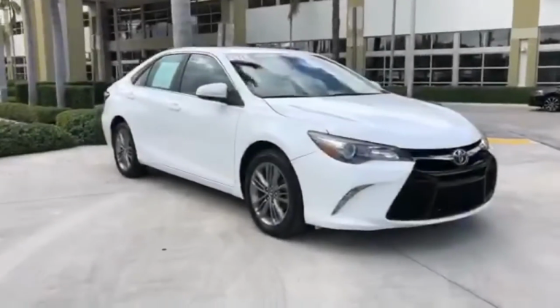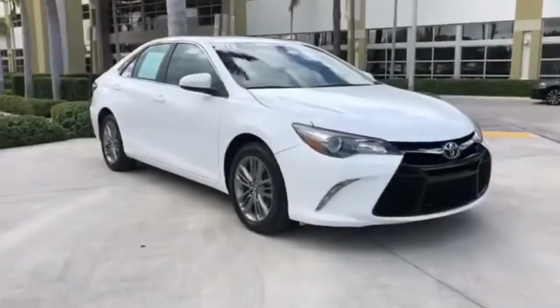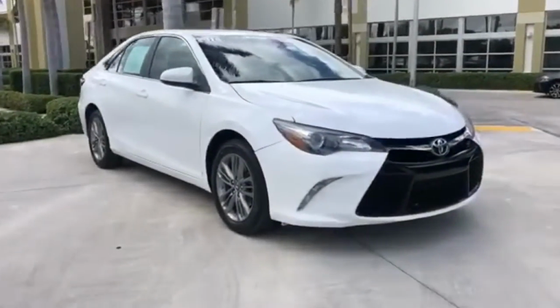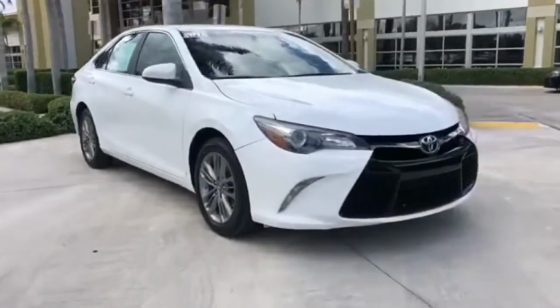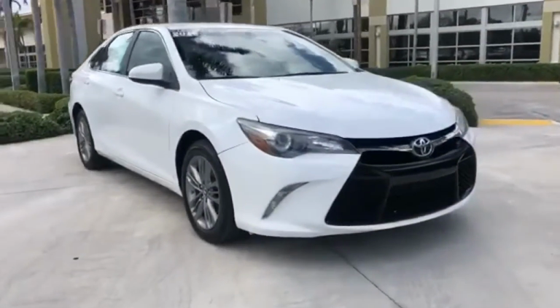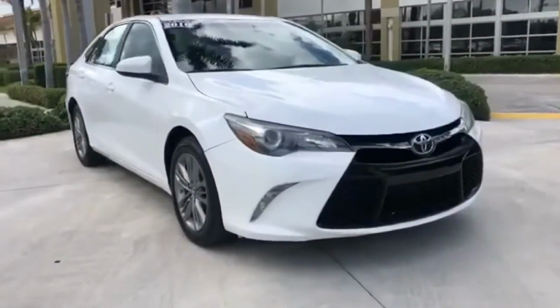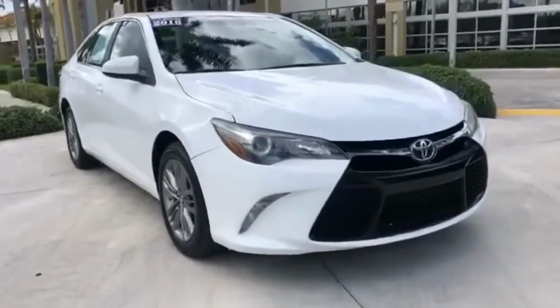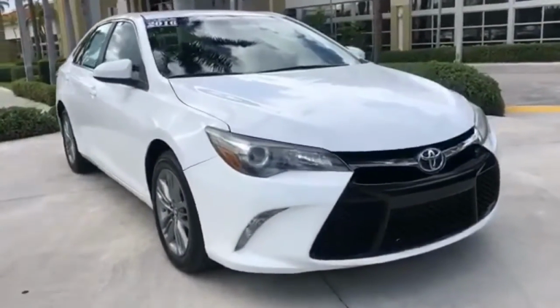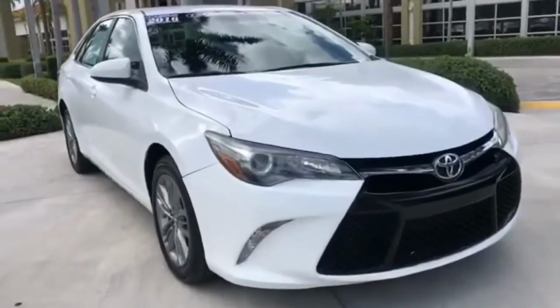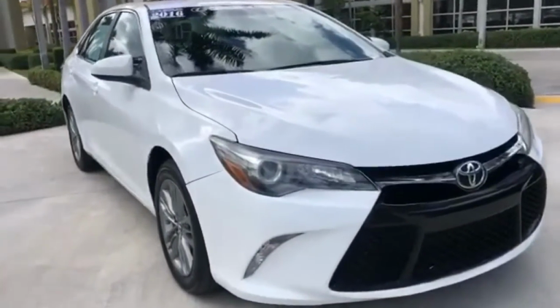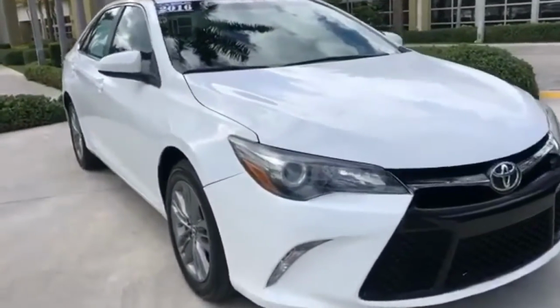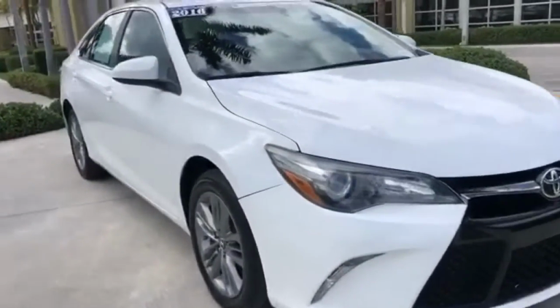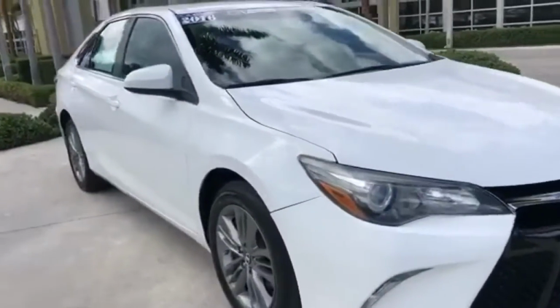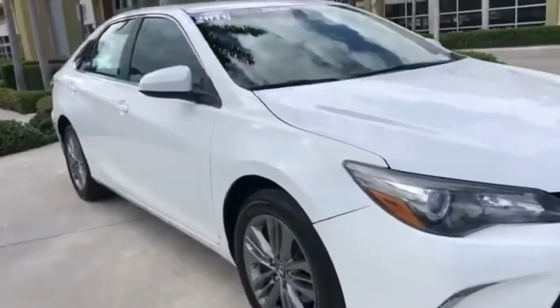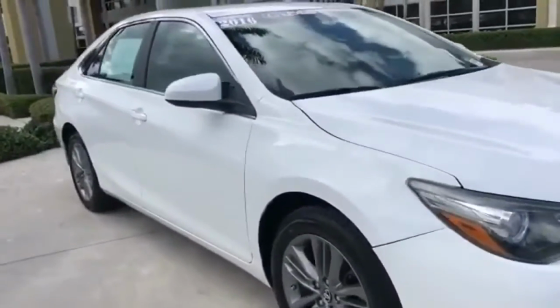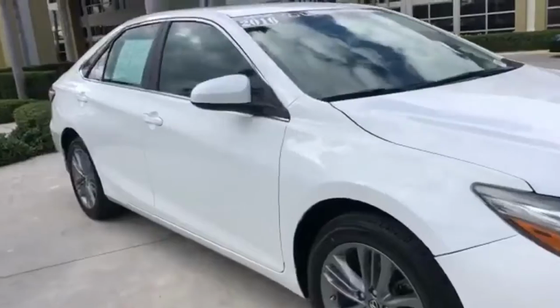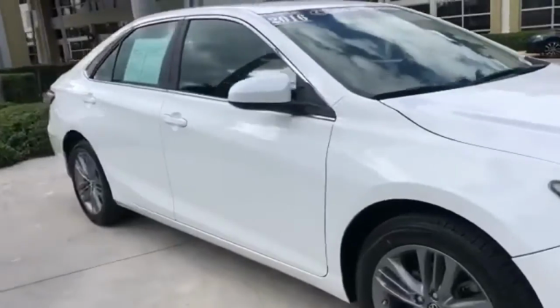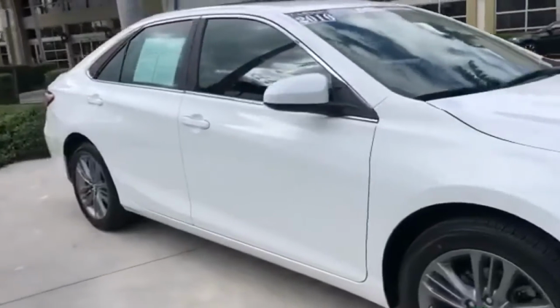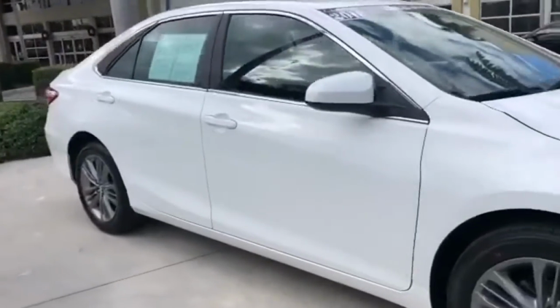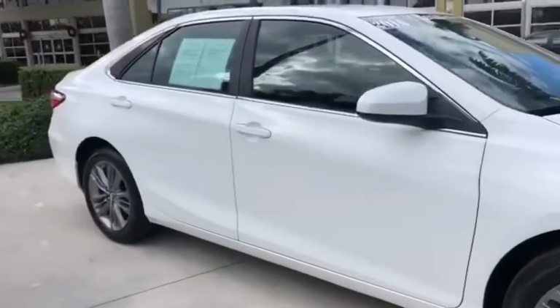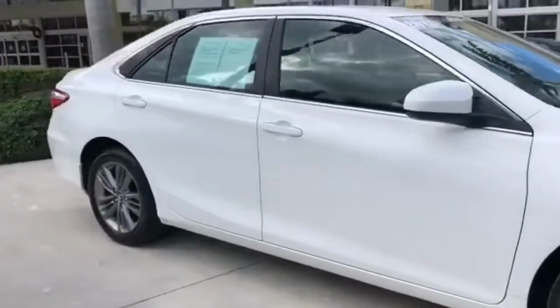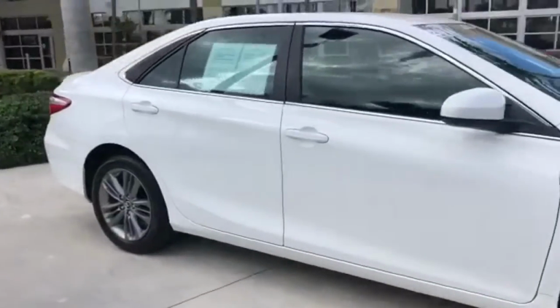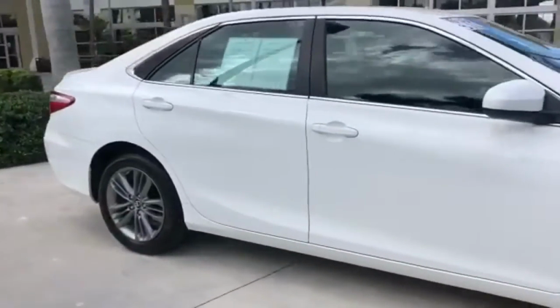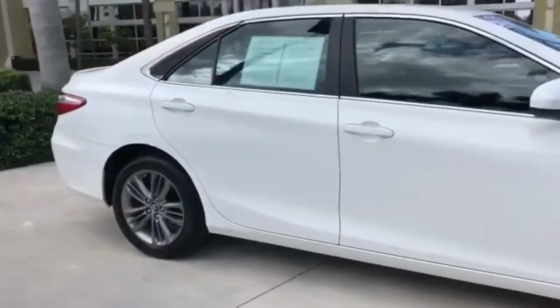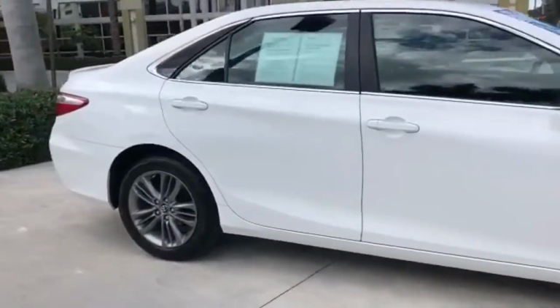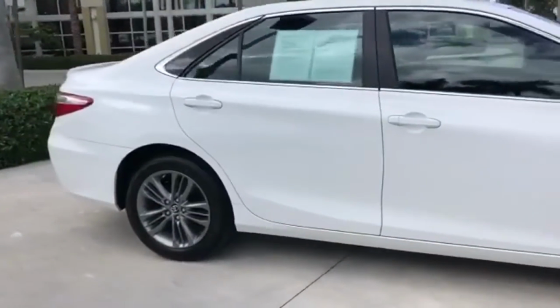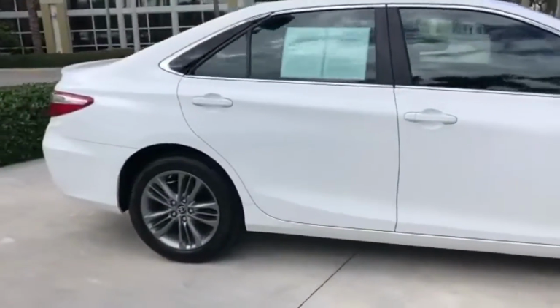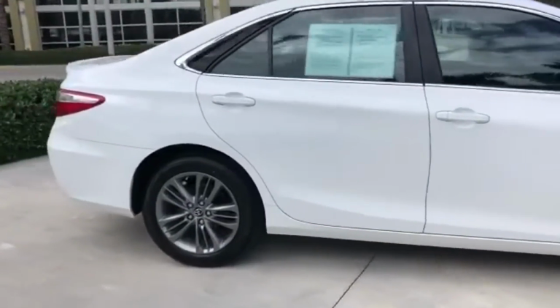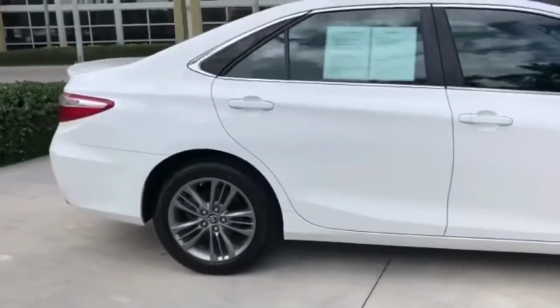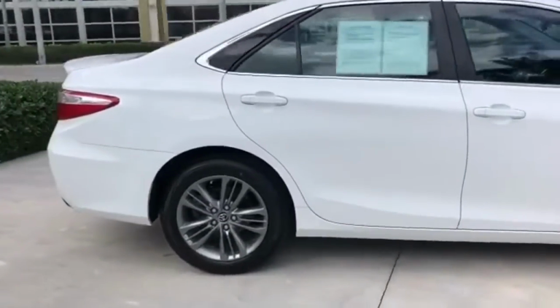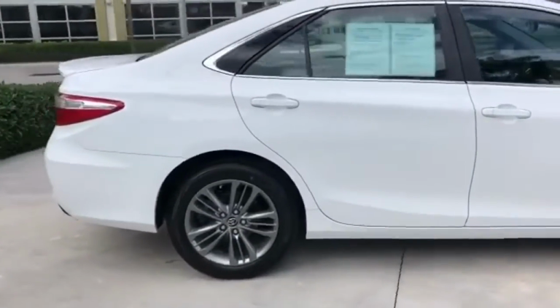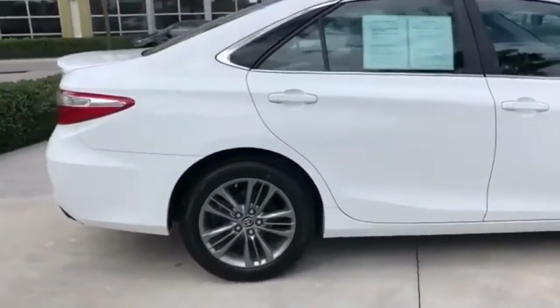Here's a 2016 Toyota Camry. This is a car that demands respect. After all, not many cars have the tremendous history and pedigree of the Camry.